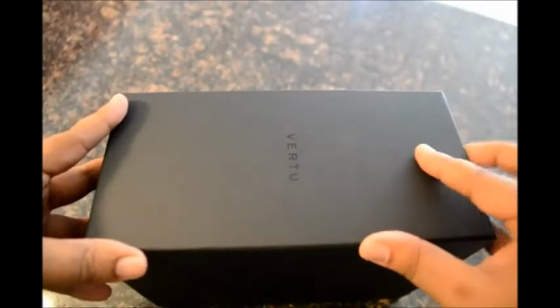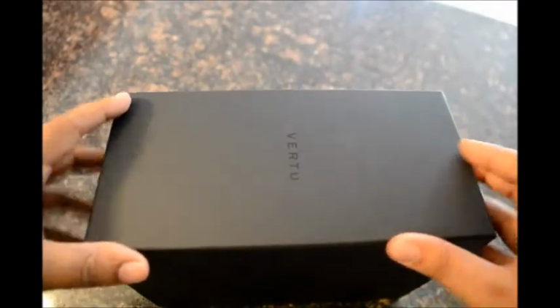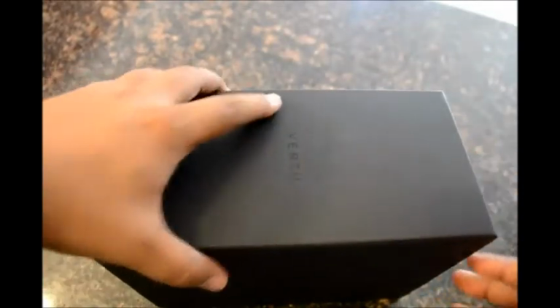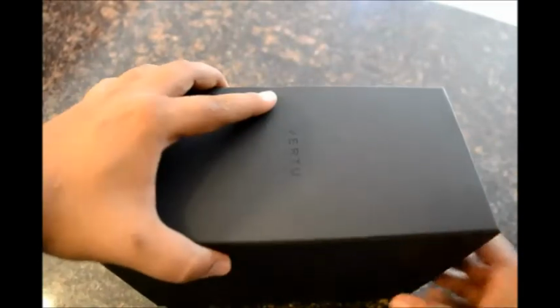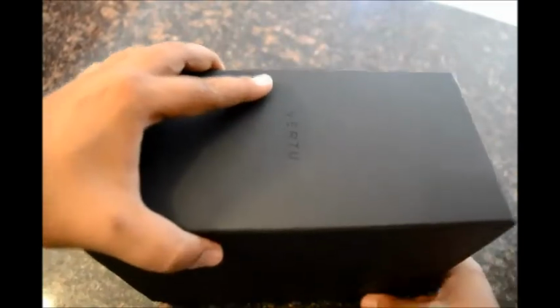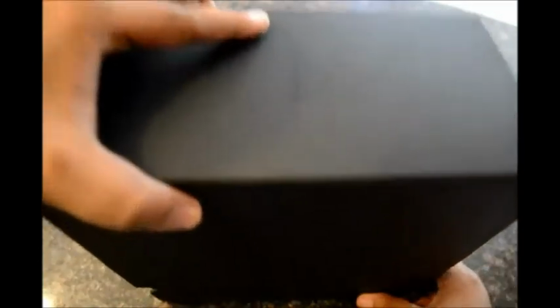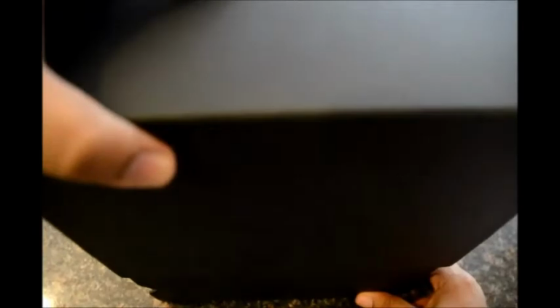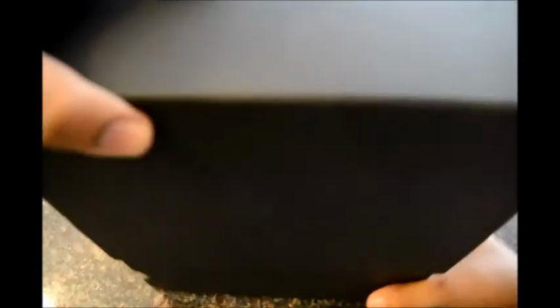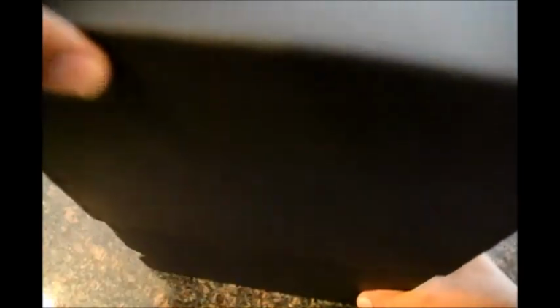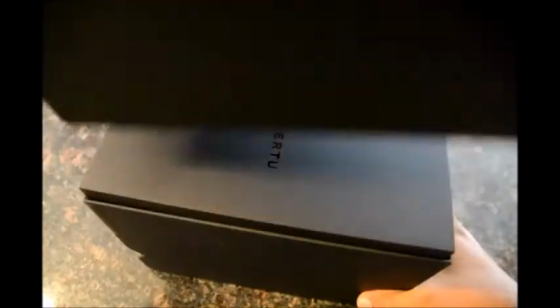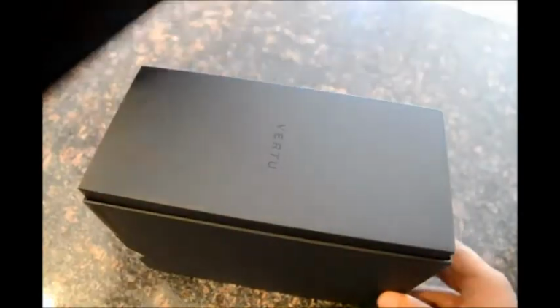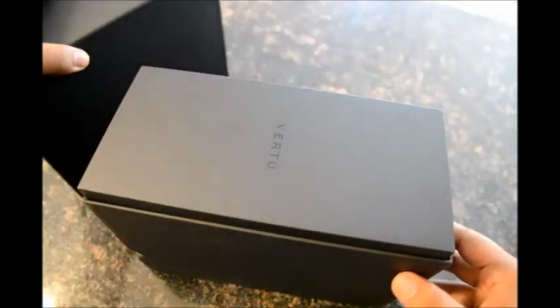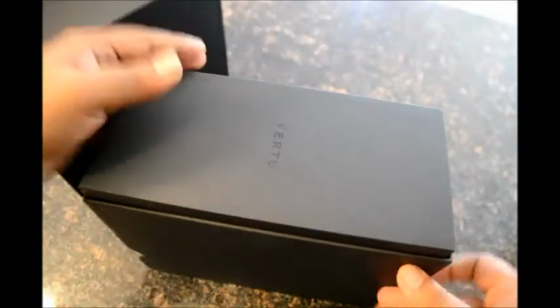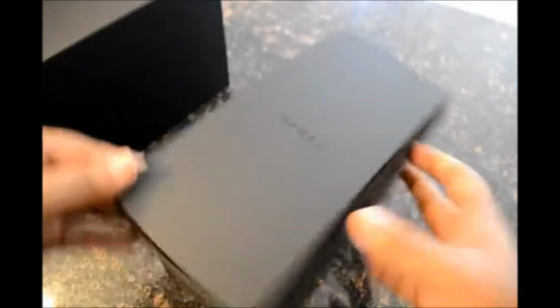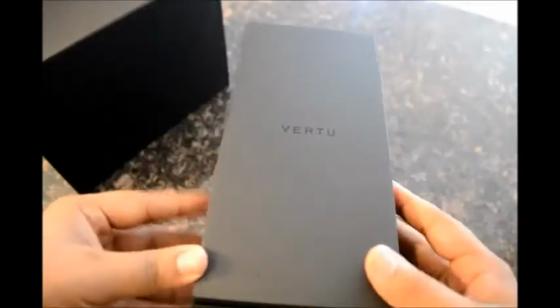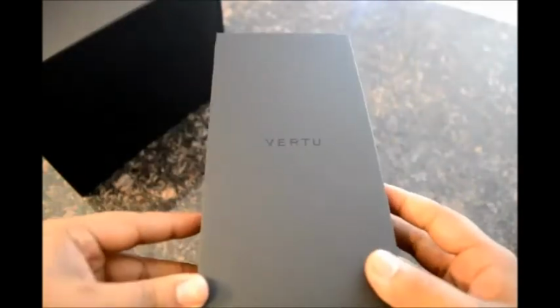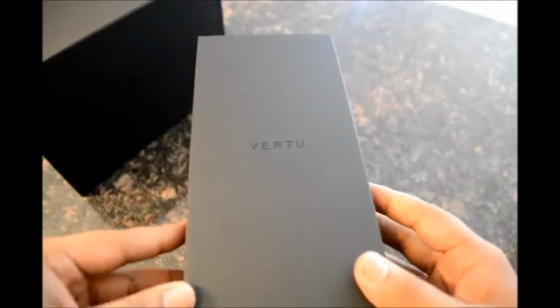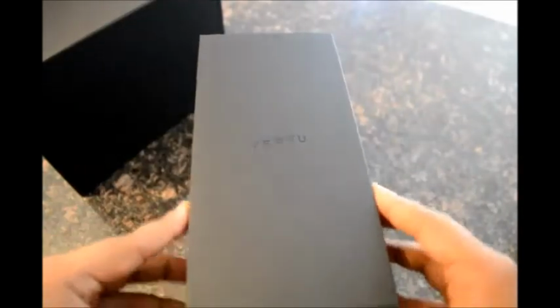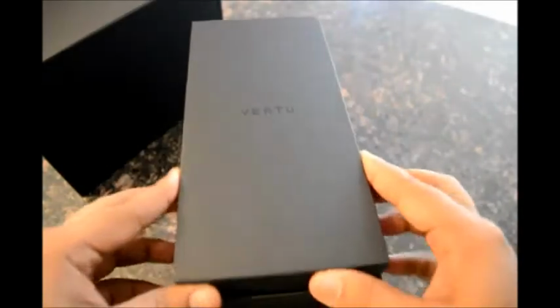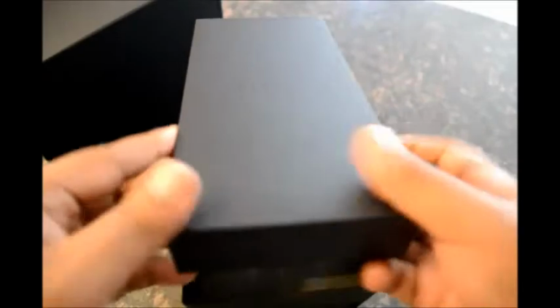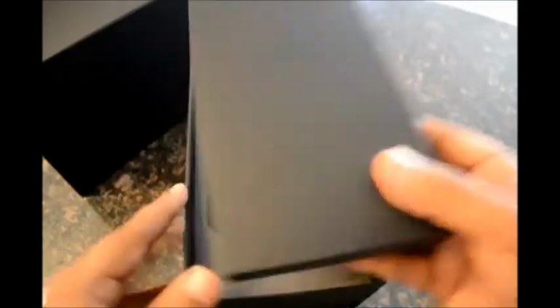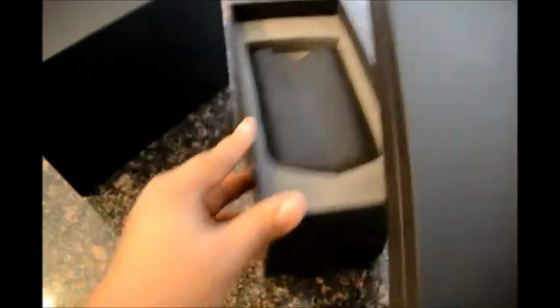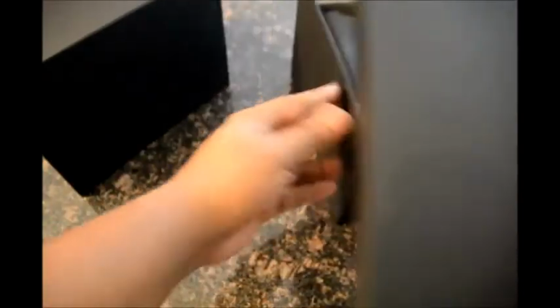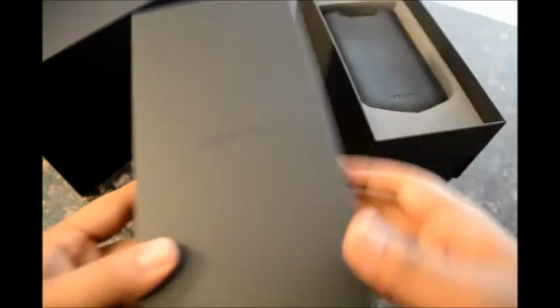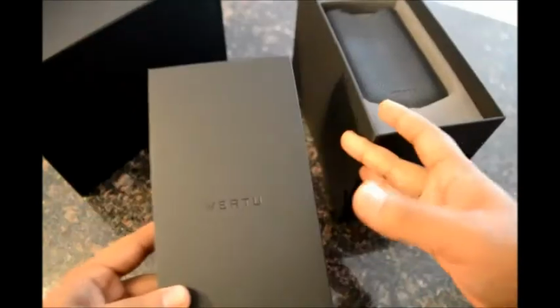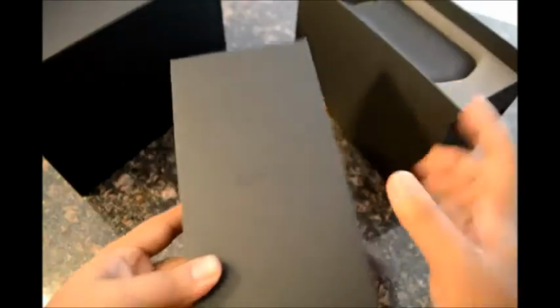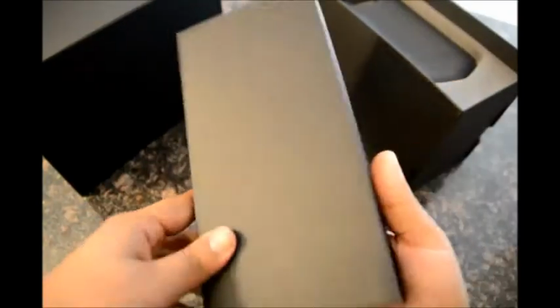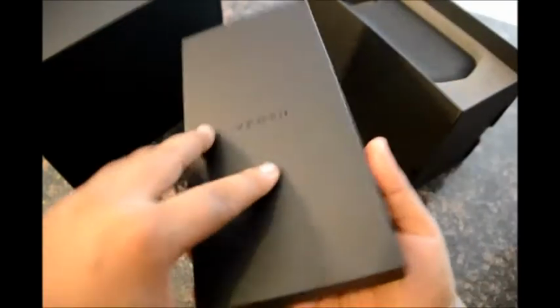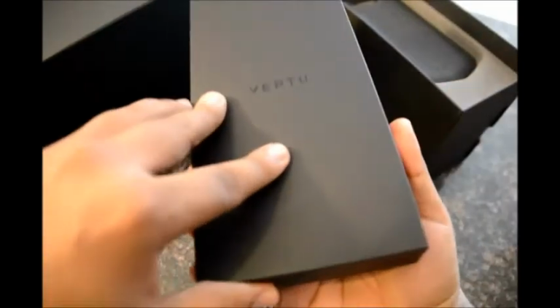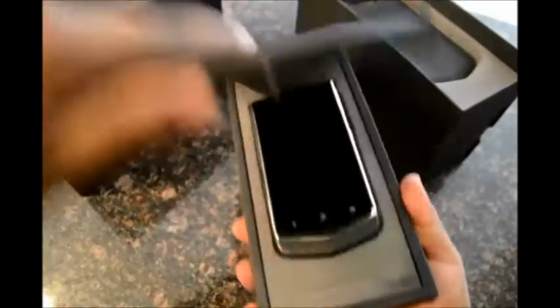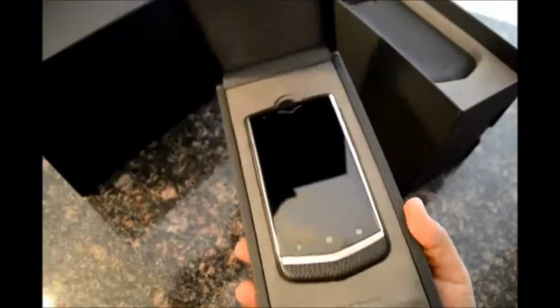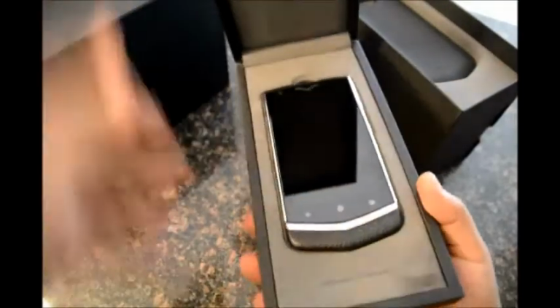The top slides out like this and there is the jewelry case-like box on the top that holds the phone. Let me open it up. So there you have it.